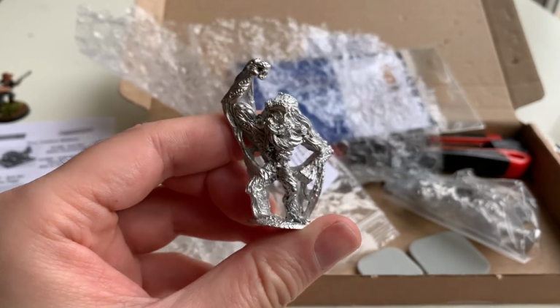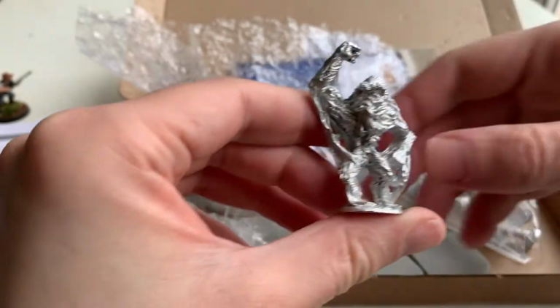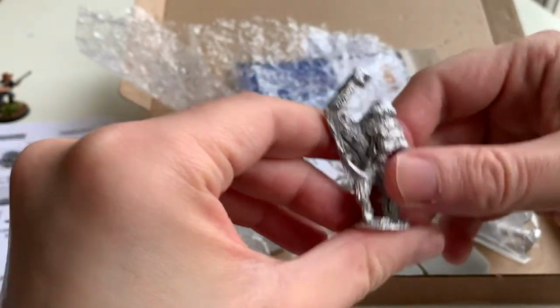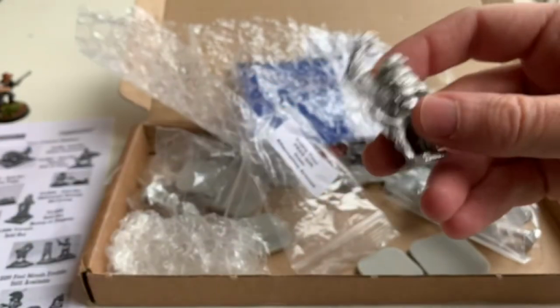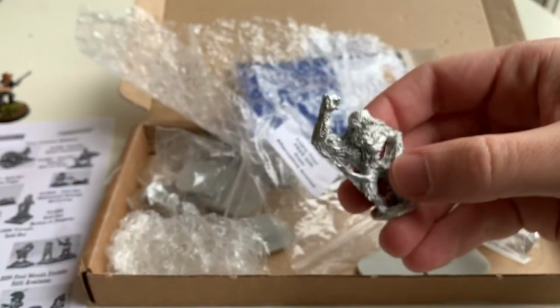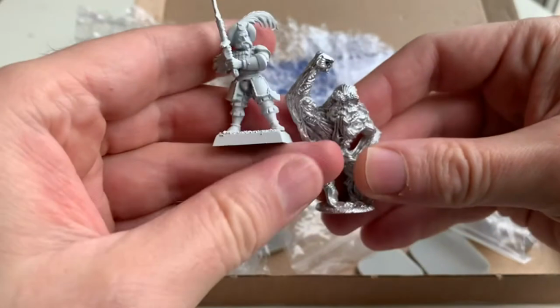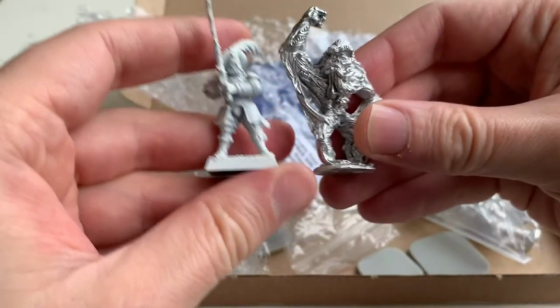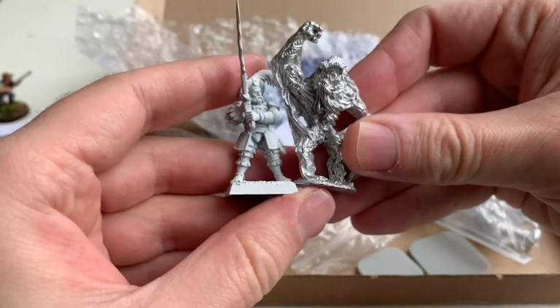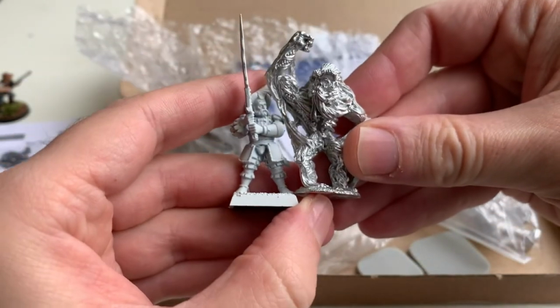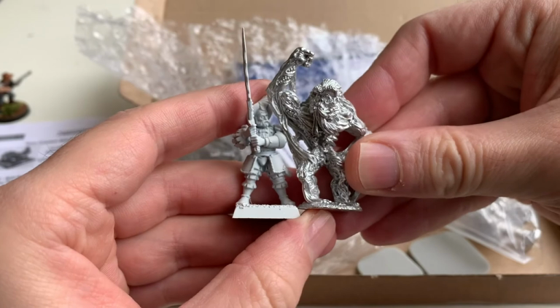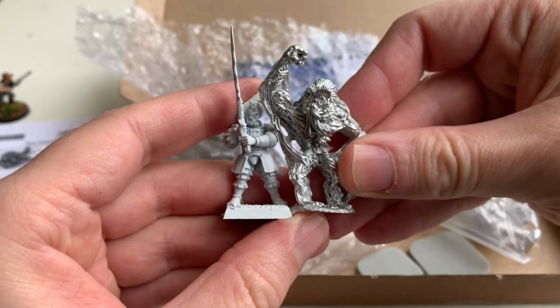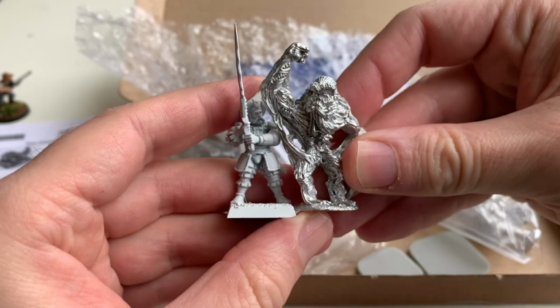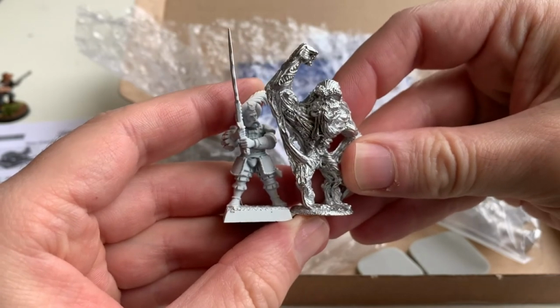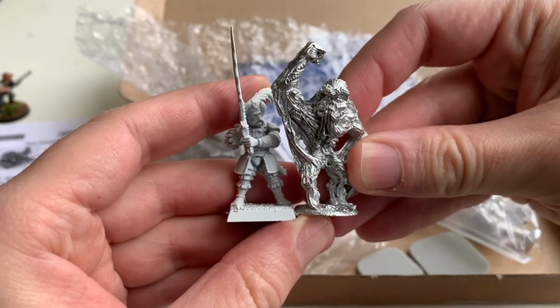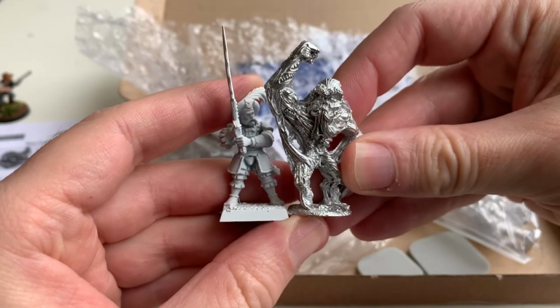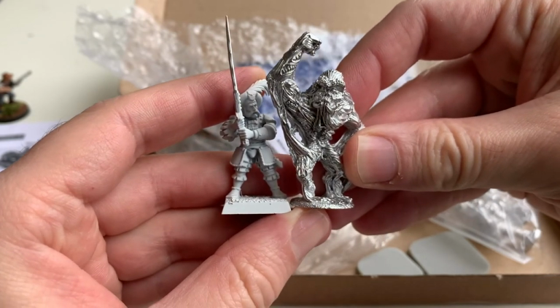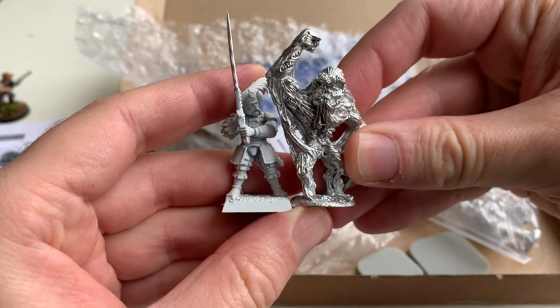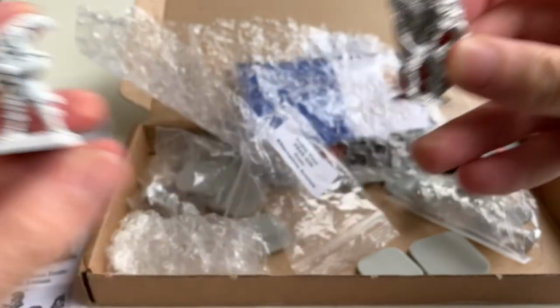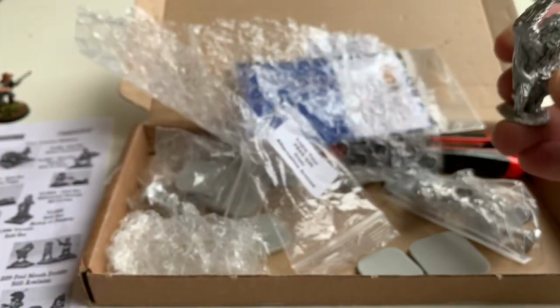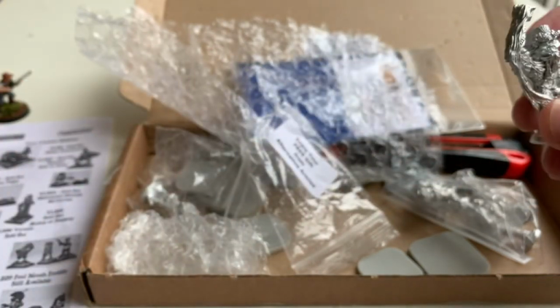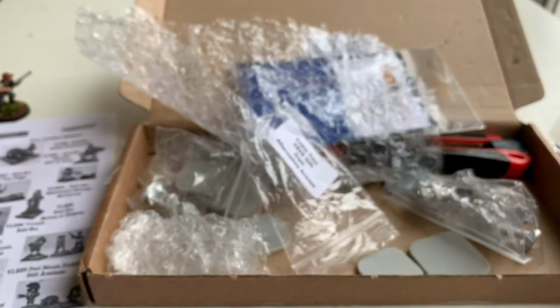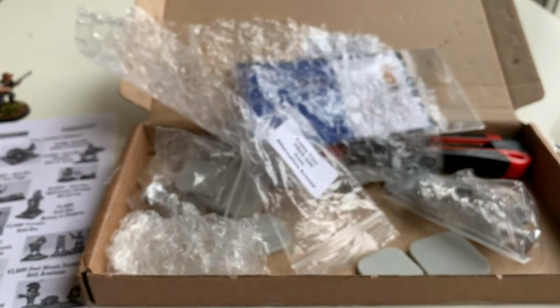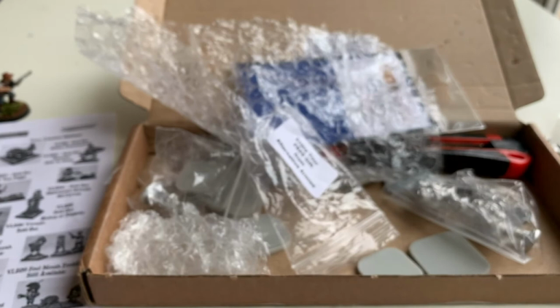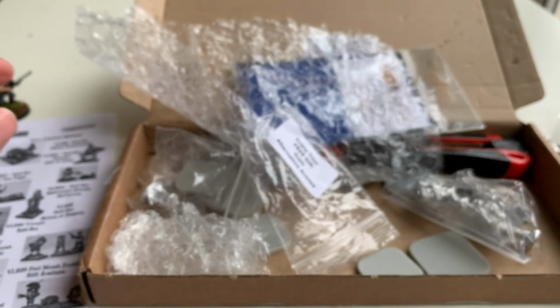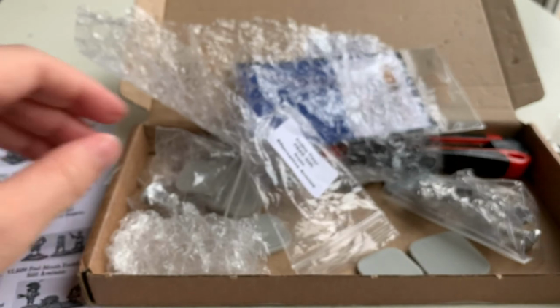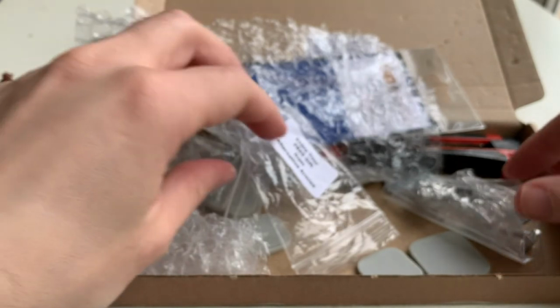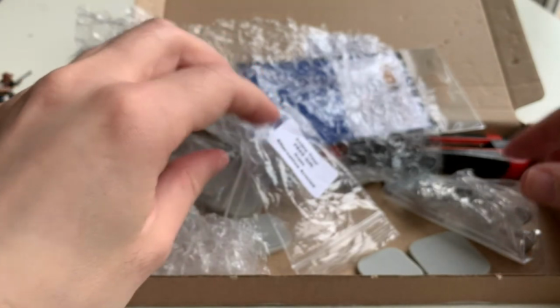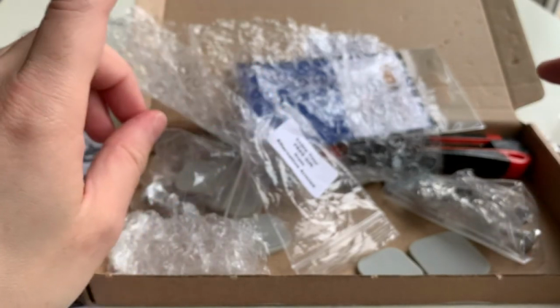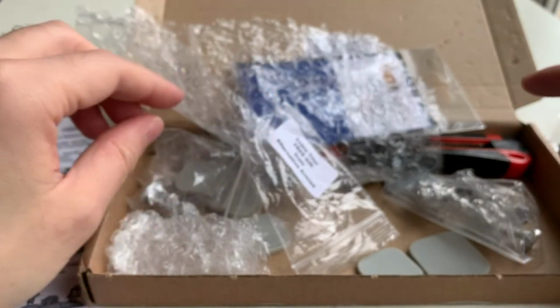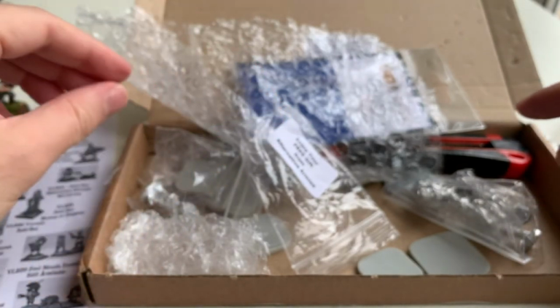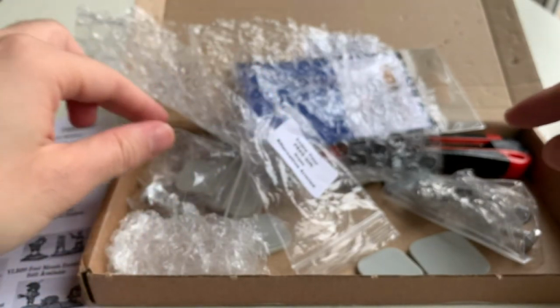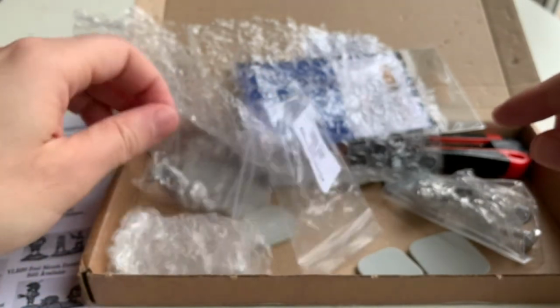How big is he? Let's have a look. Yeah - plausible. Problem solved. Spawns of chaos - that's what they're called. Chaos spawn.